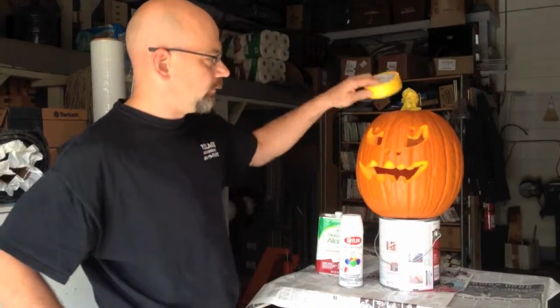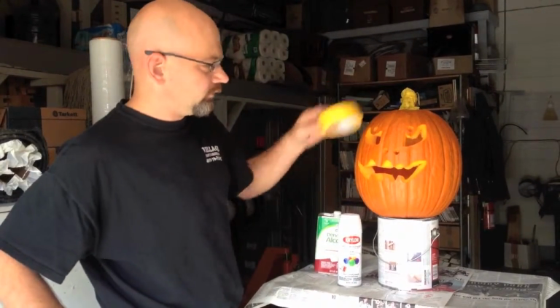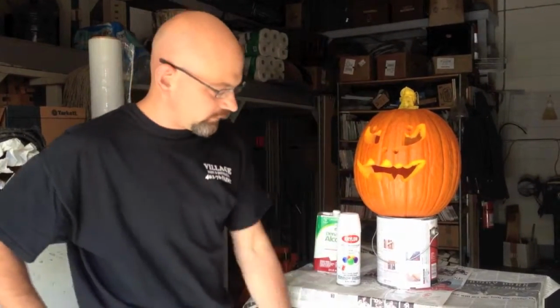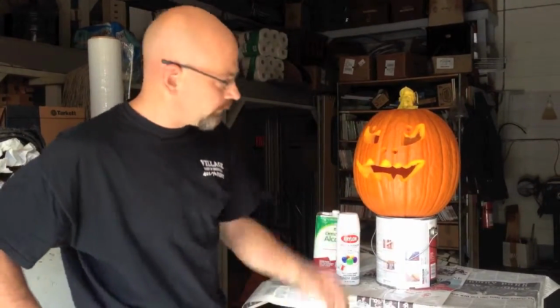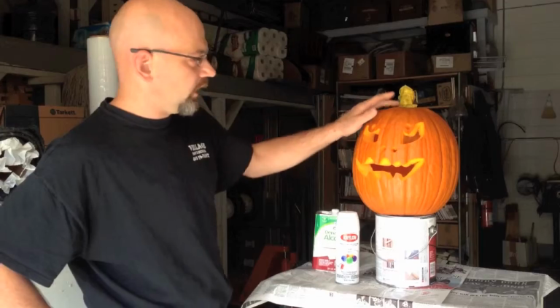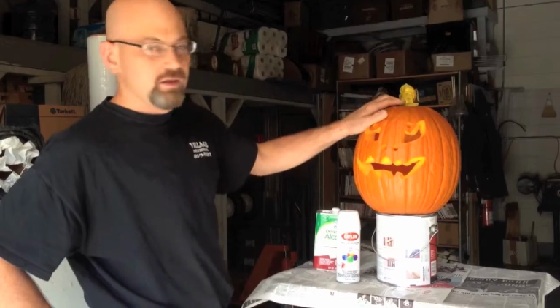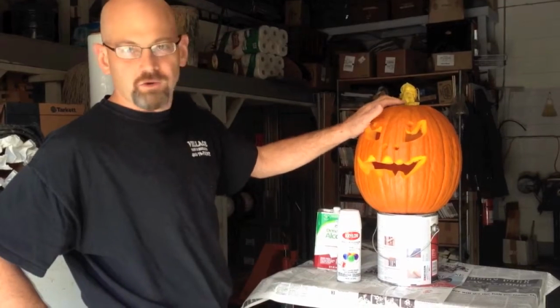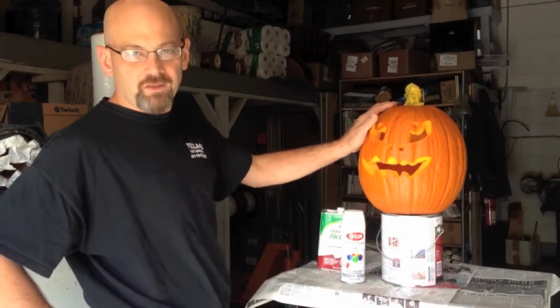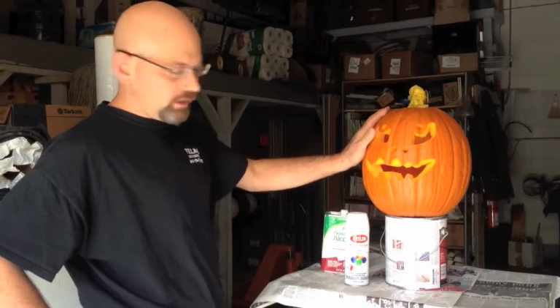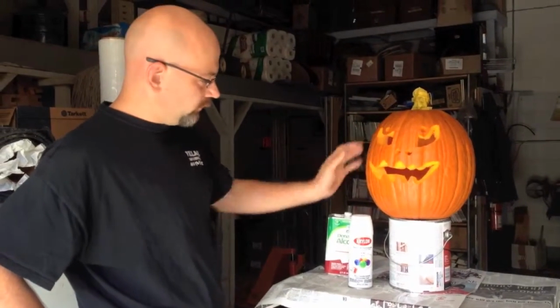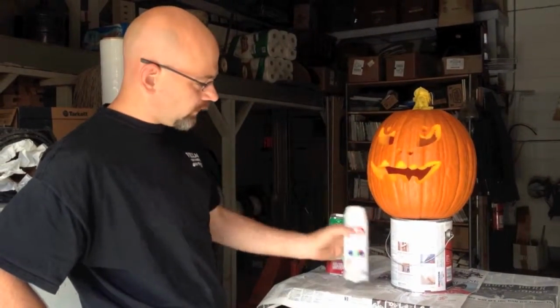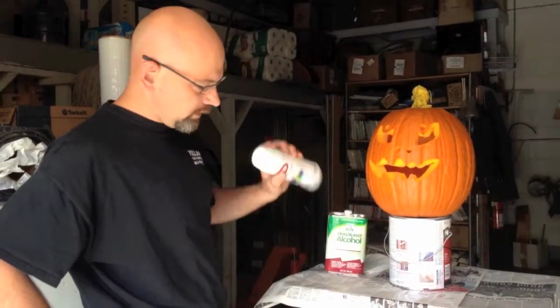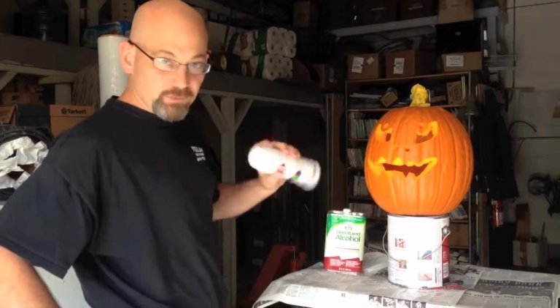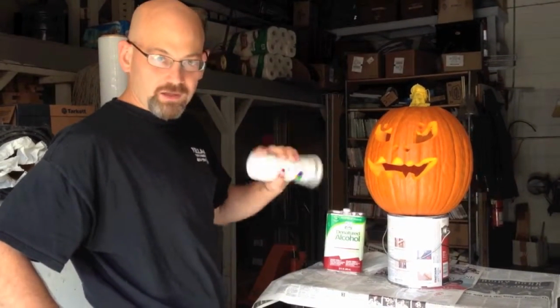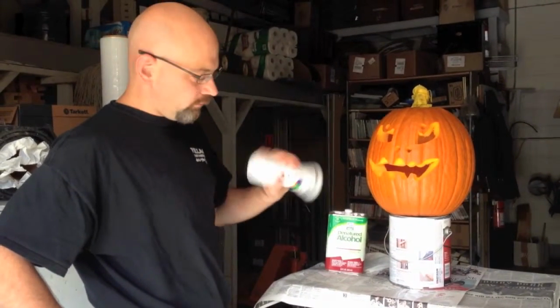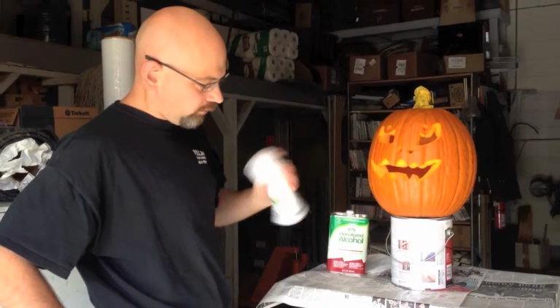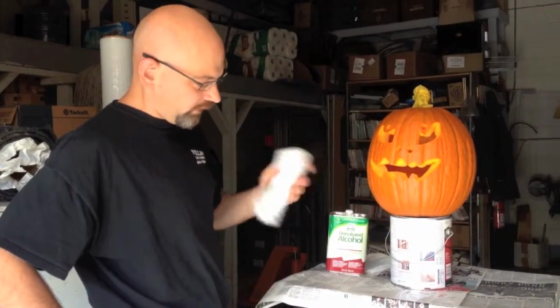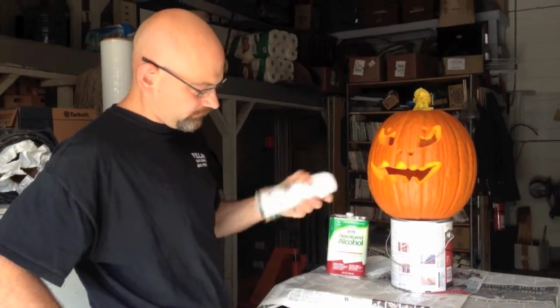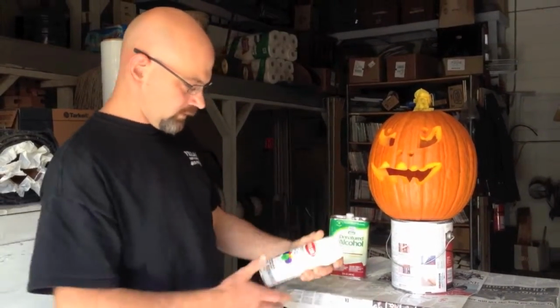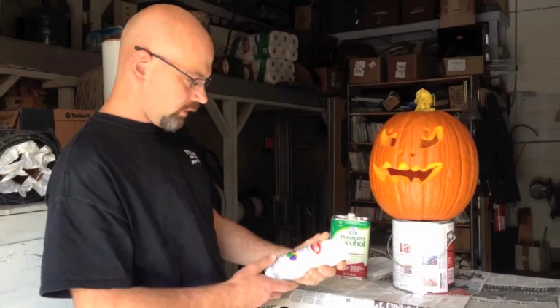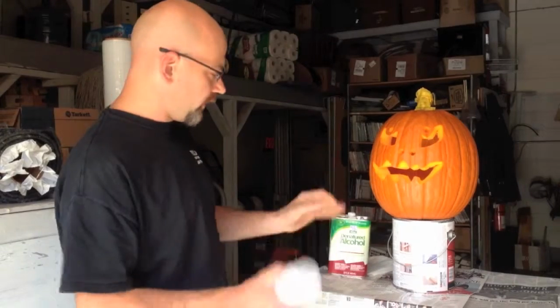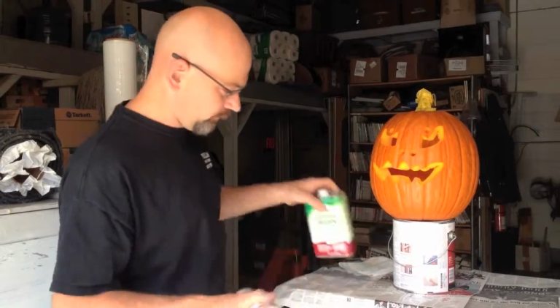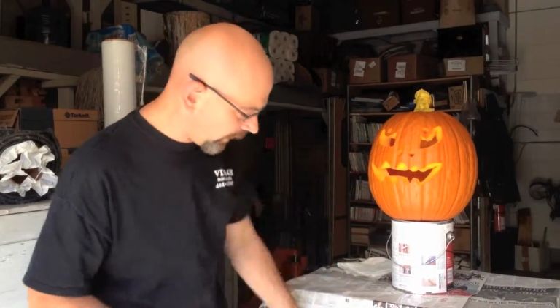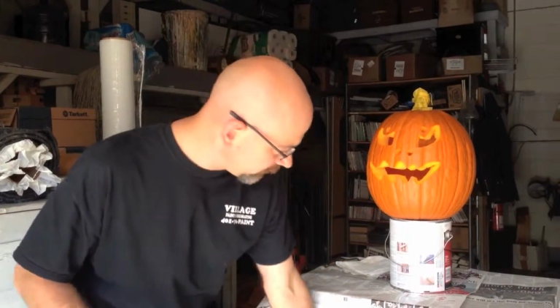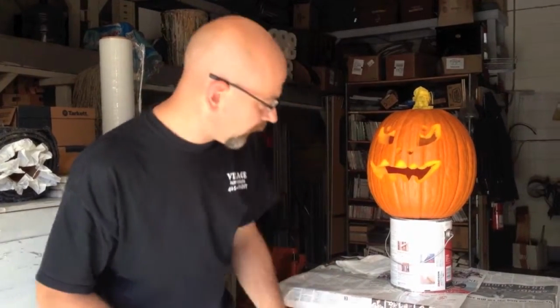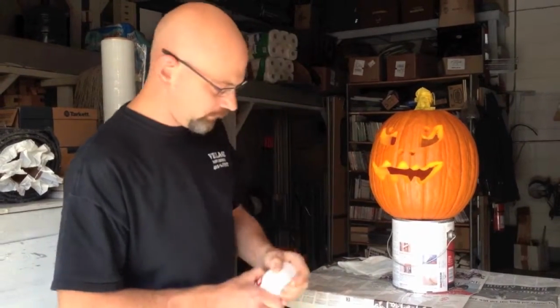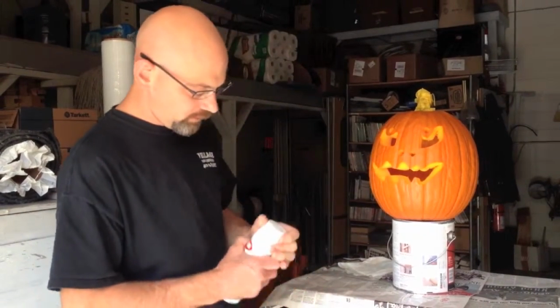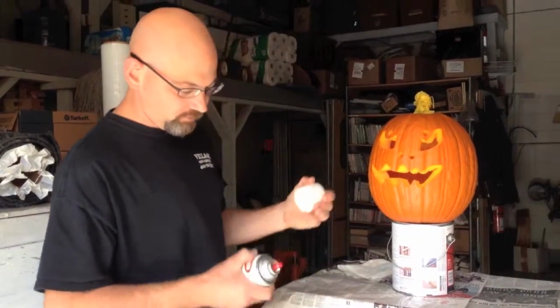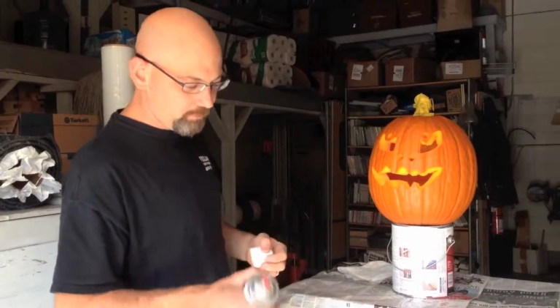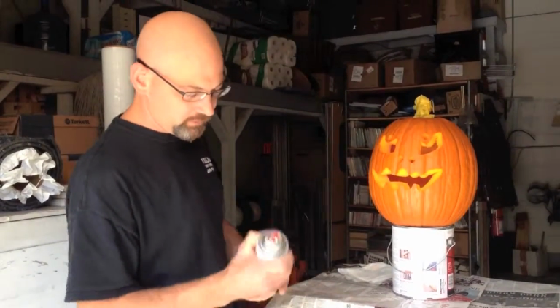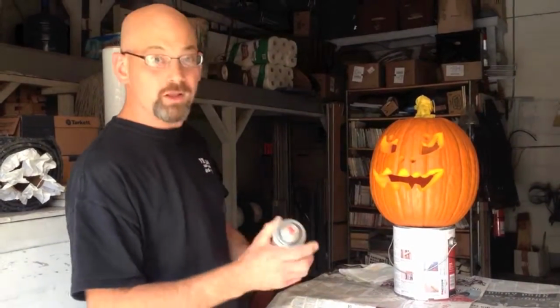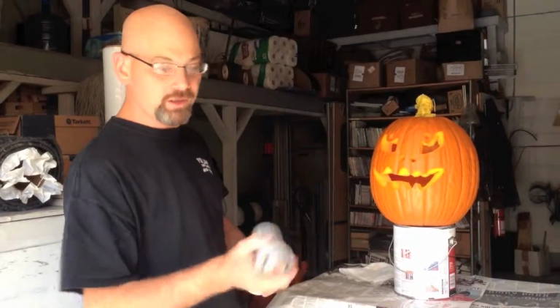We taped up the handle a little bit just so that the stem will stay sort of the color you're used to. And now we just got a can of regular old-fashioned Krylon flat white spray paint. We're going to try spraying a pumpkin and see what it looks like.